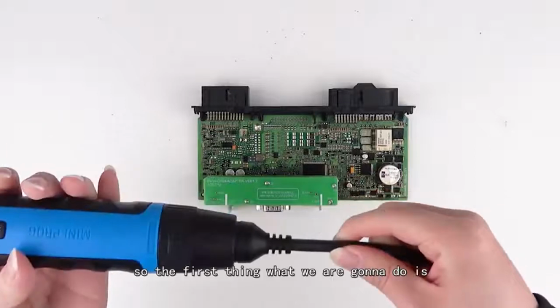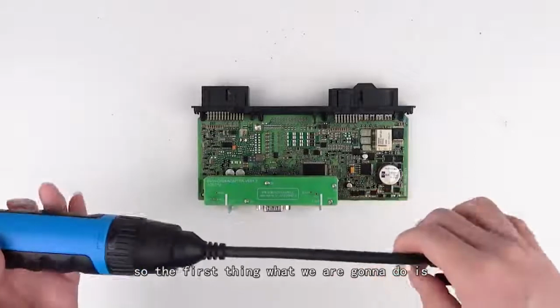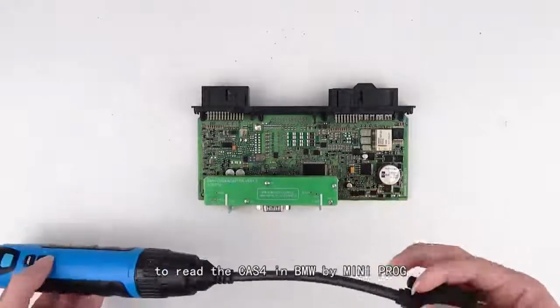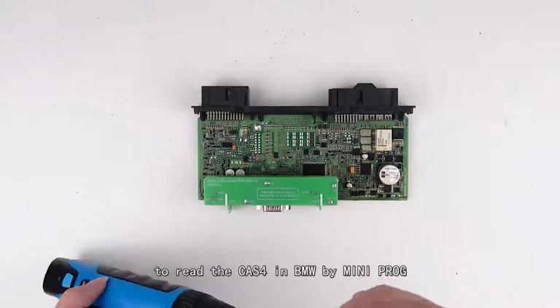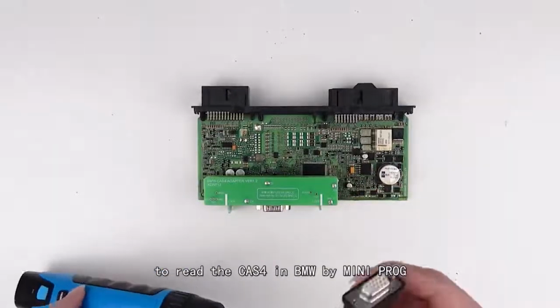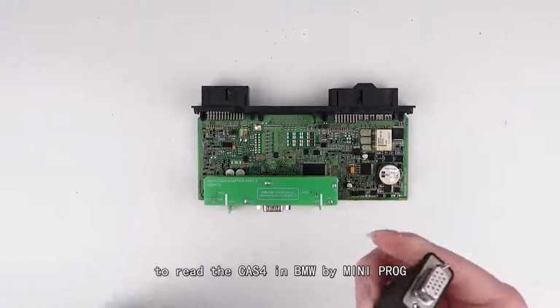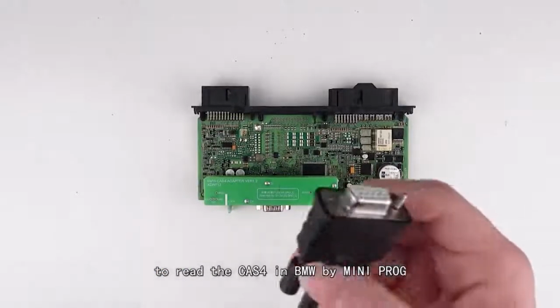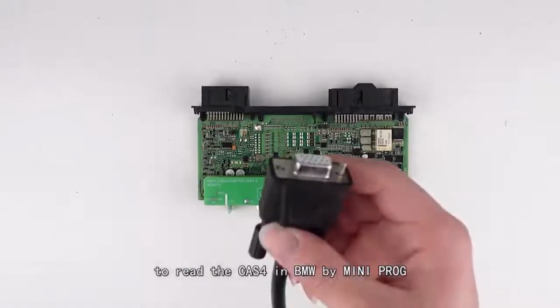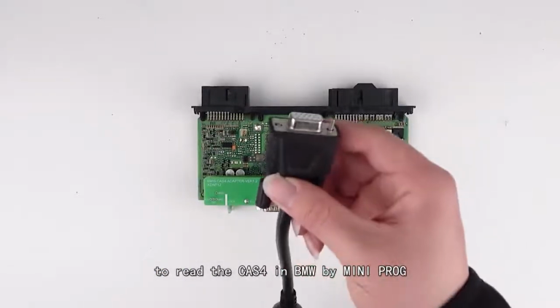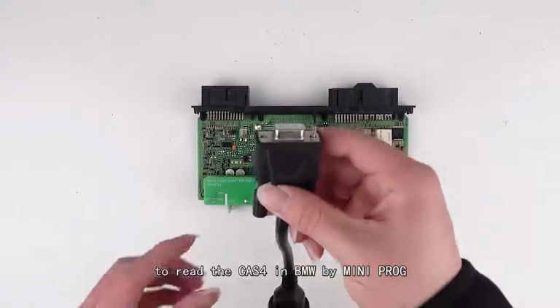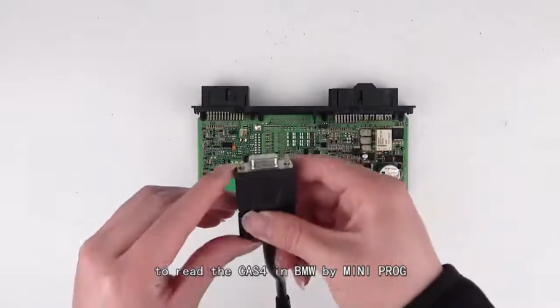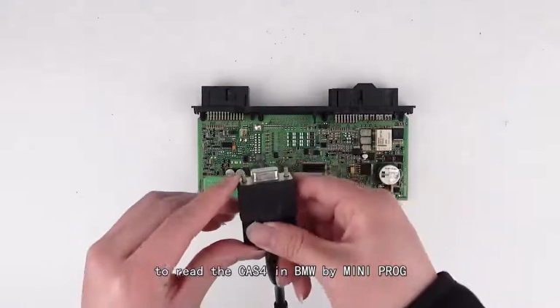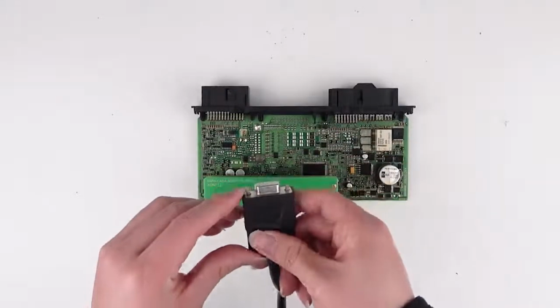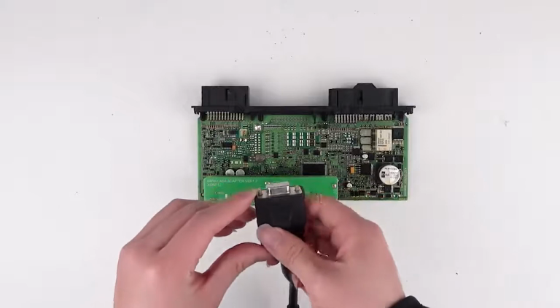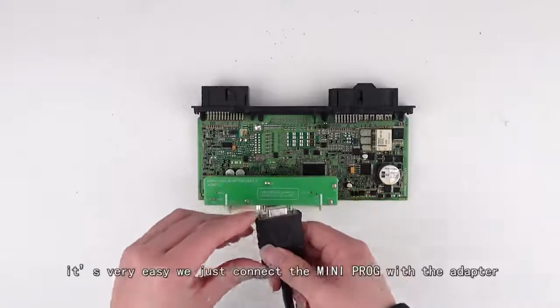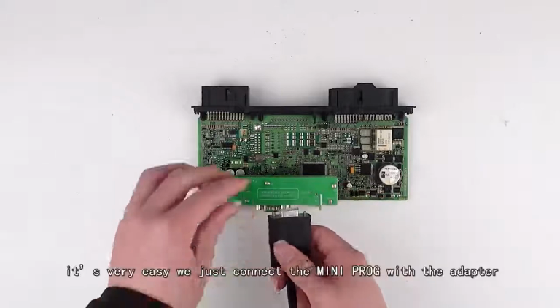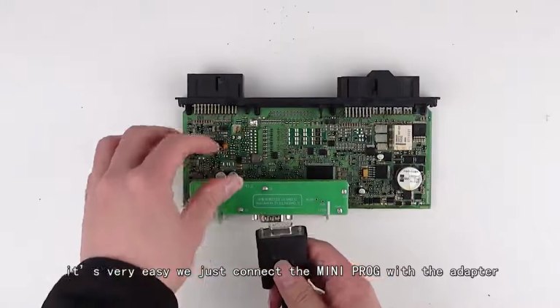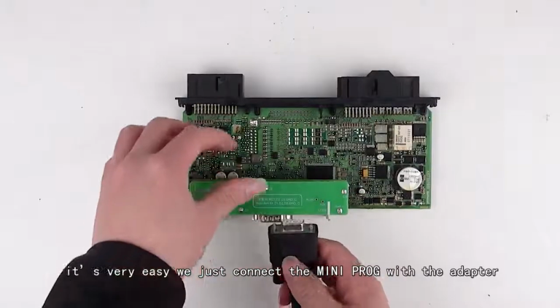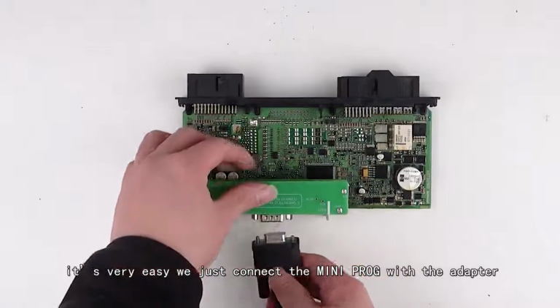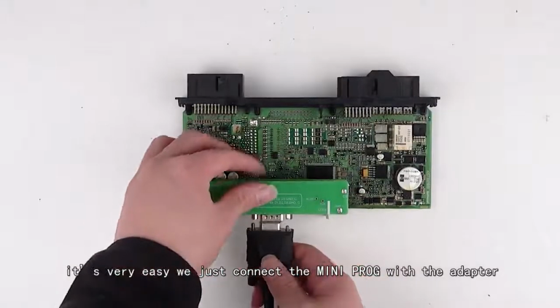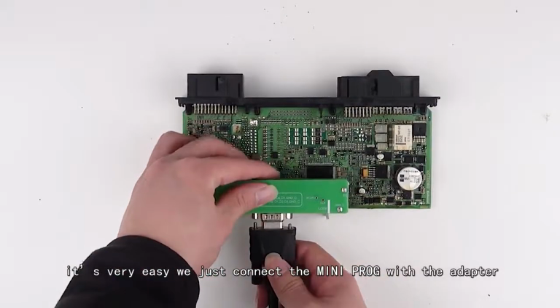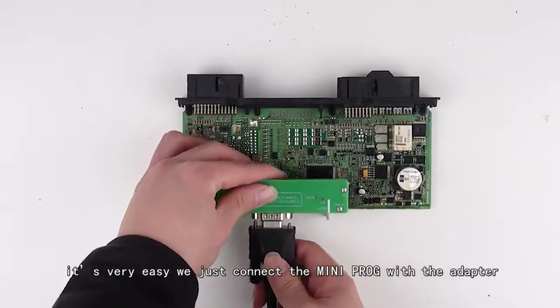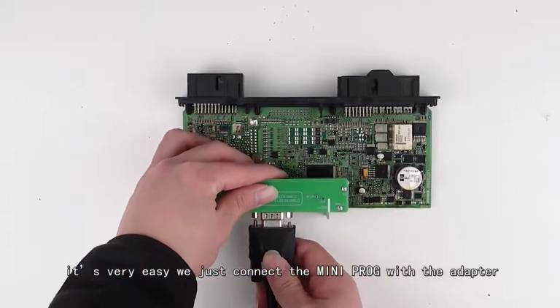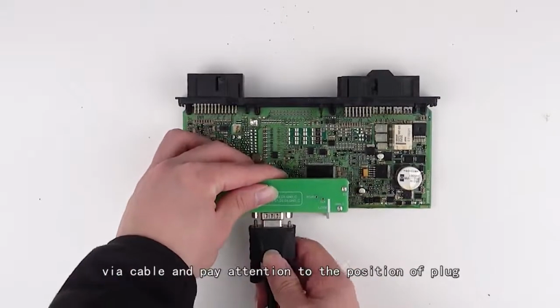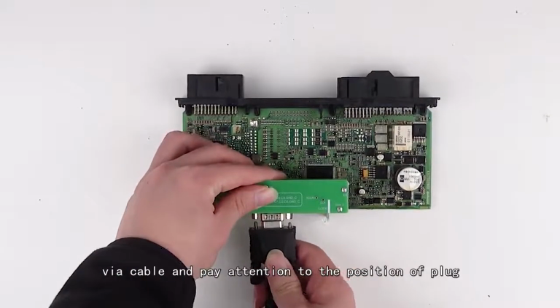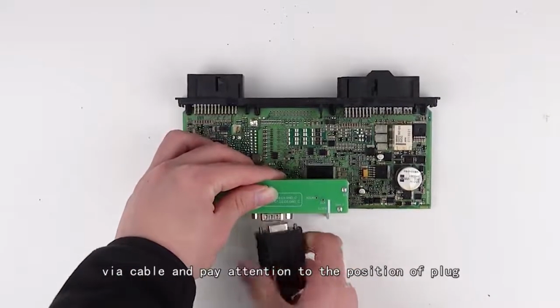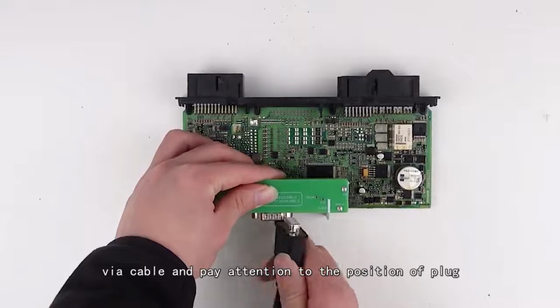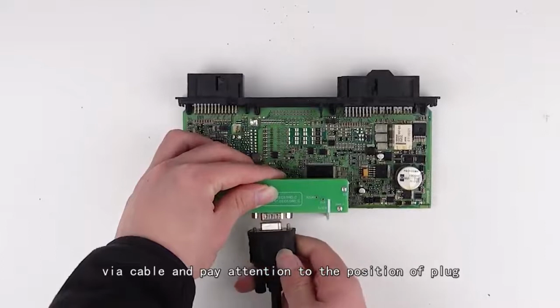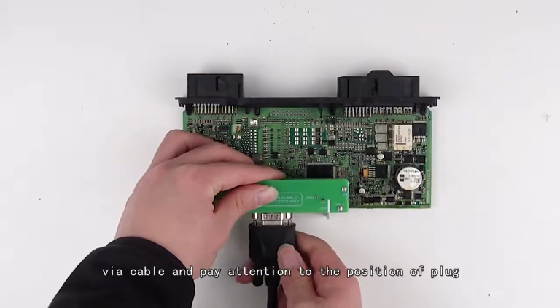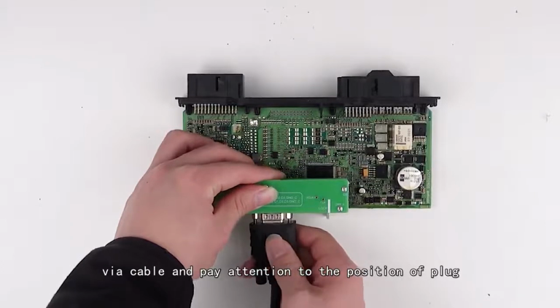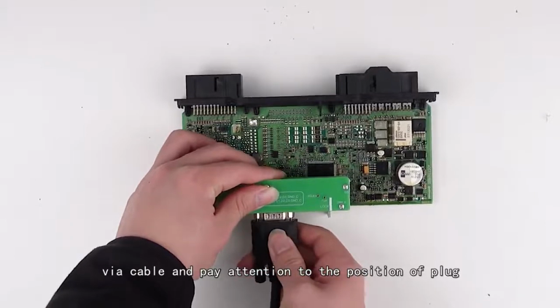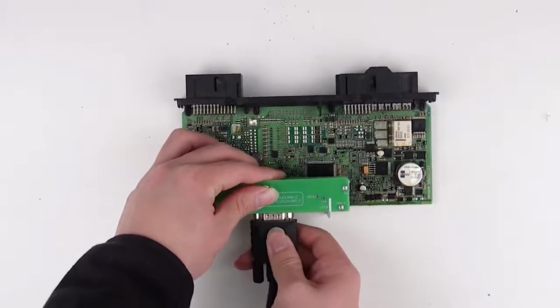The first thing we are going to do is read the task force in a BMW using the mini prog. It's very easy — we just connect the mini prog with the adapter via cable. Pay attention to the position of the plug.